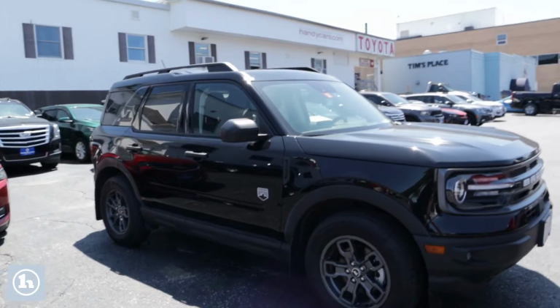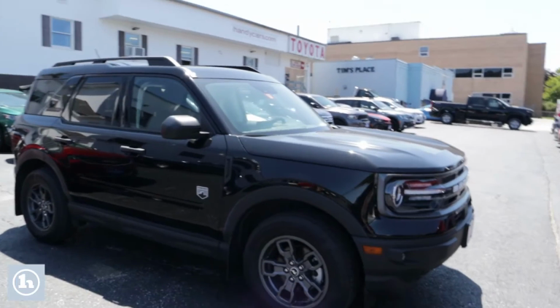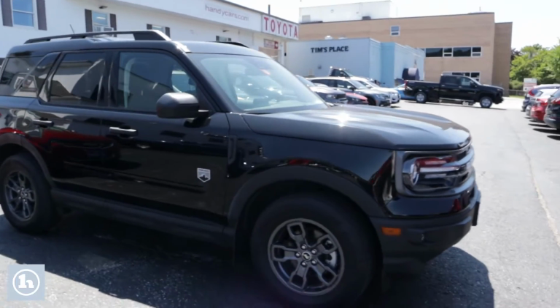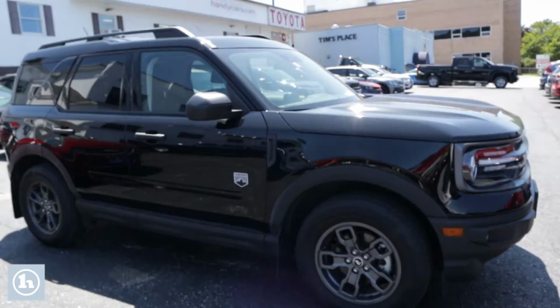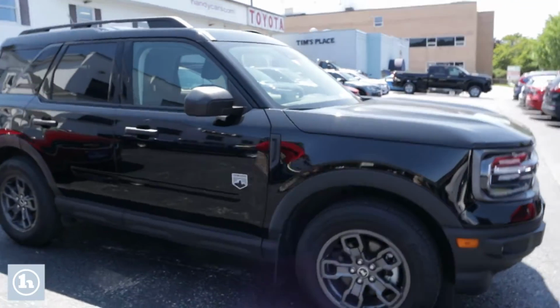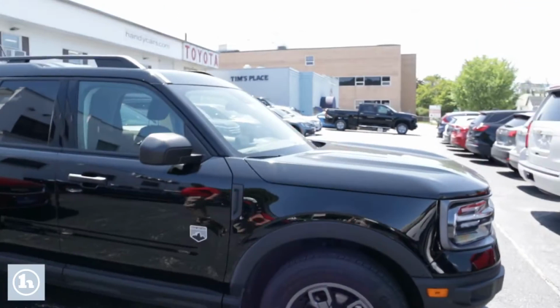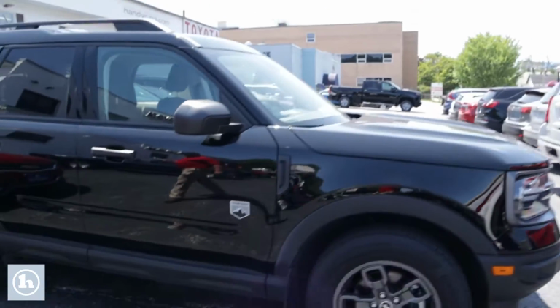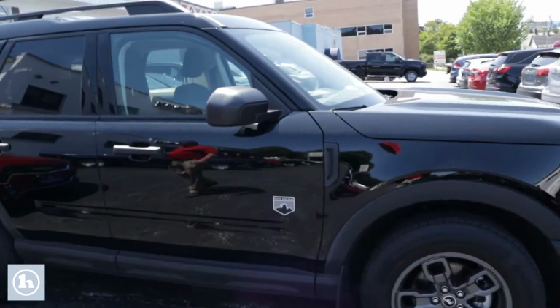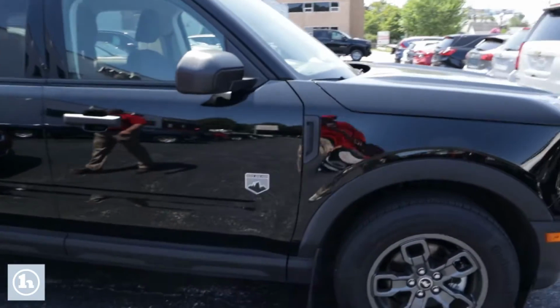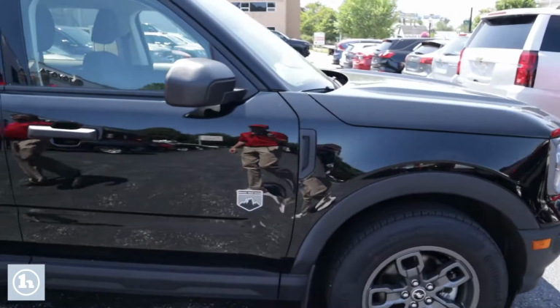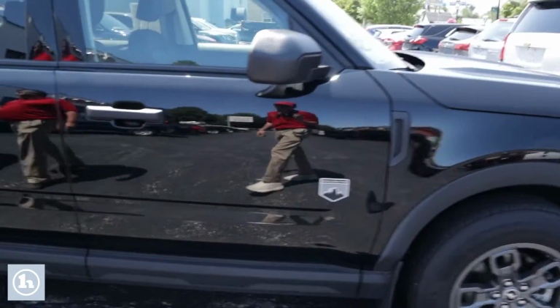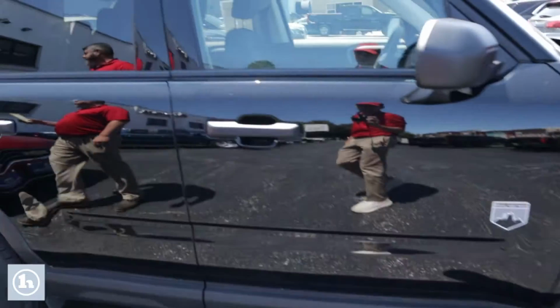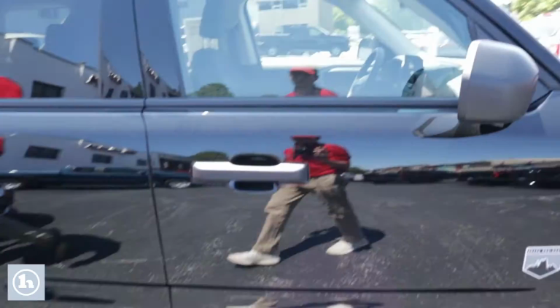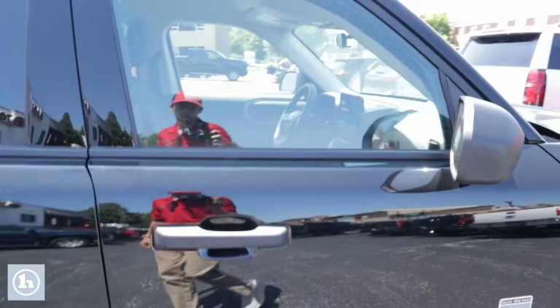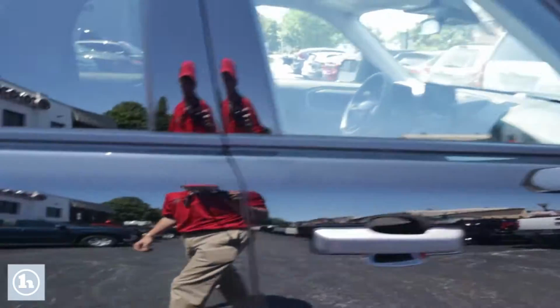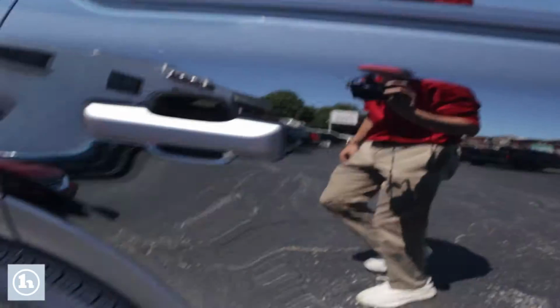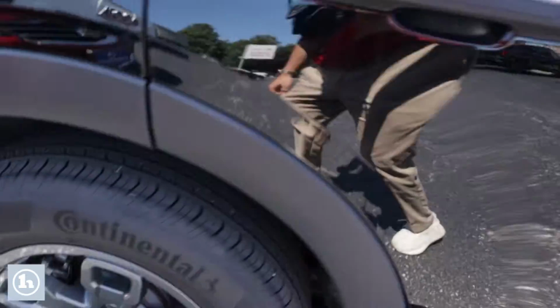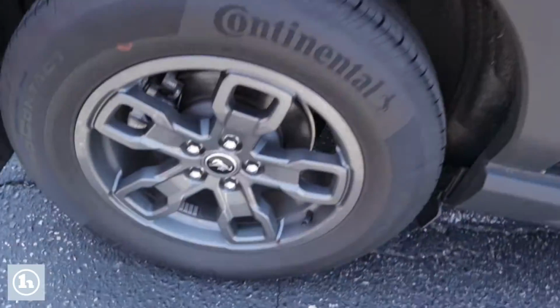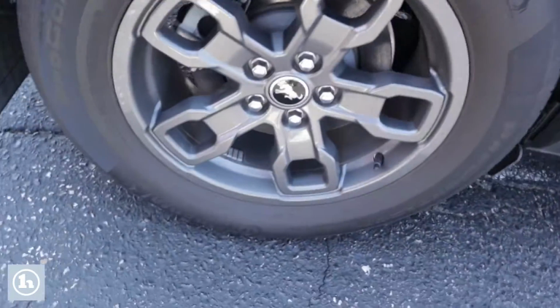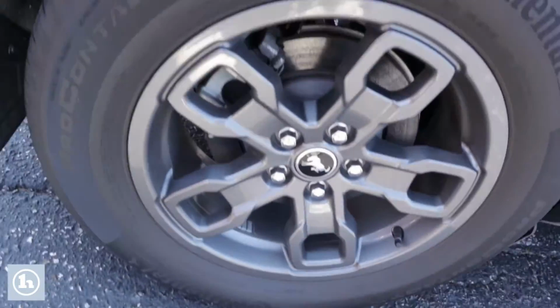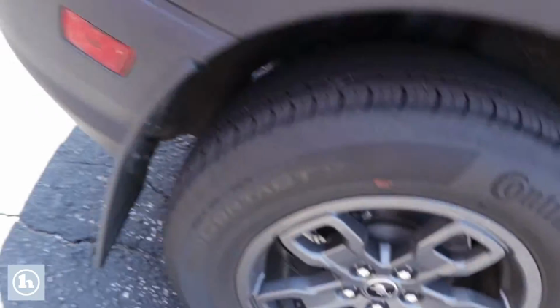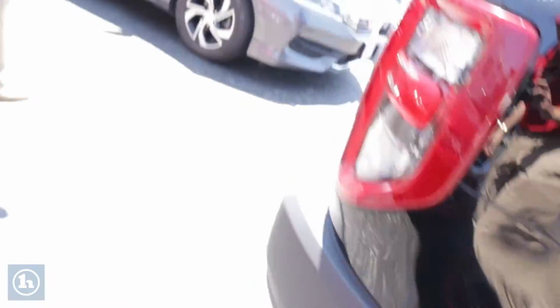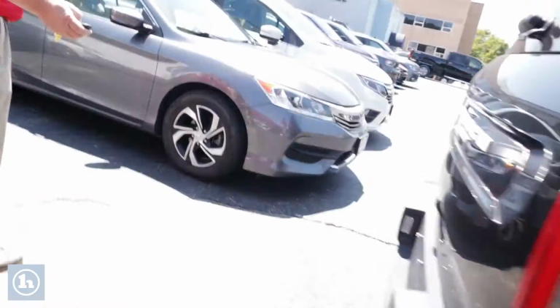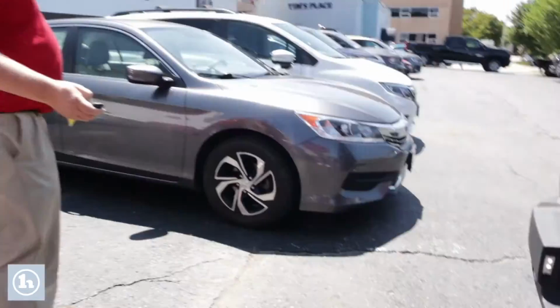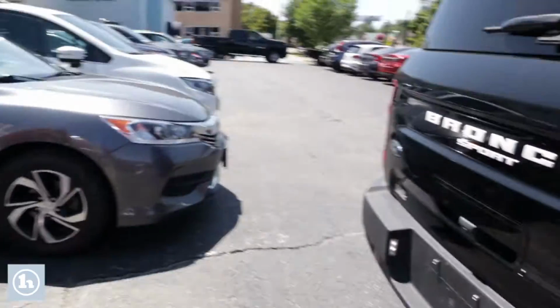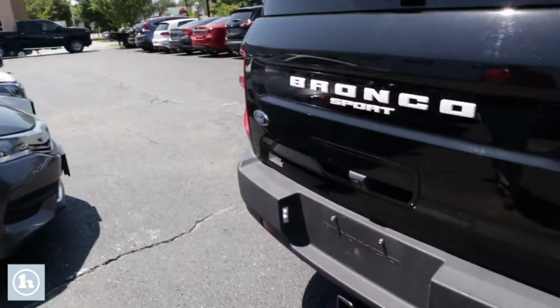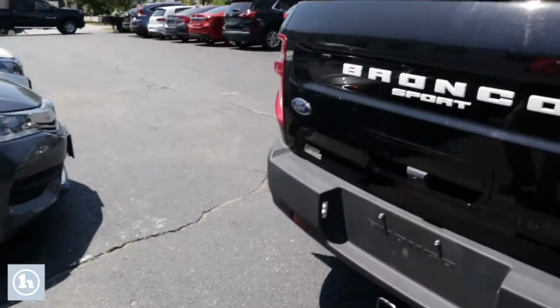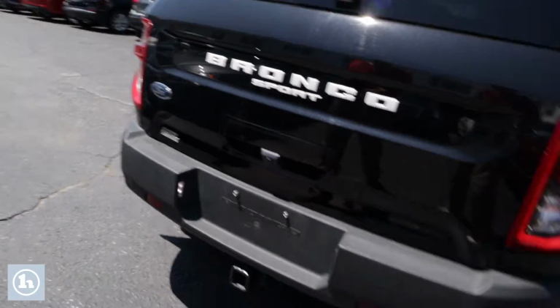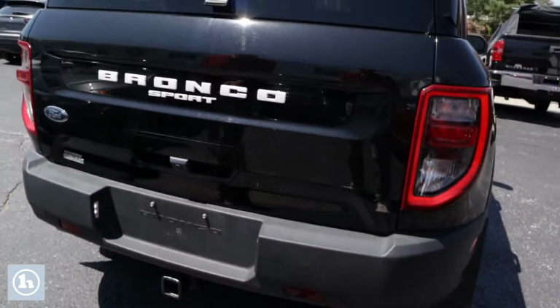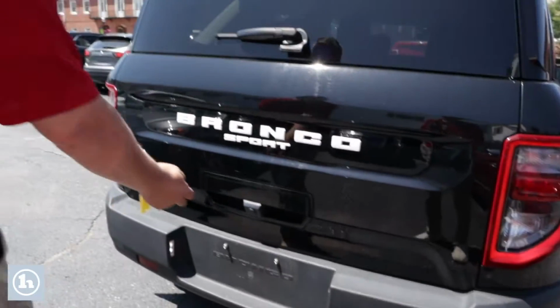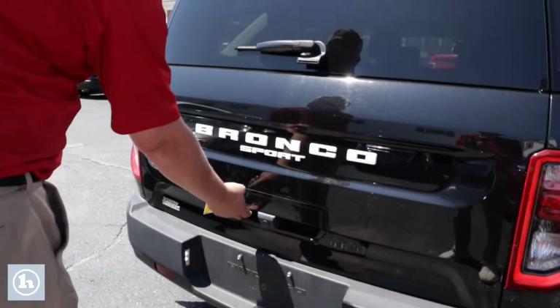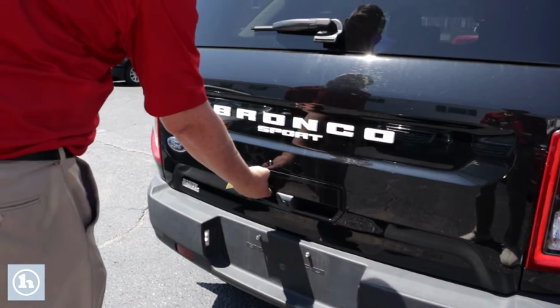This is a beautiful black-on-black vehicle. It's got the 1.5-liter i4 EcoBoost engine. It's an automatic.